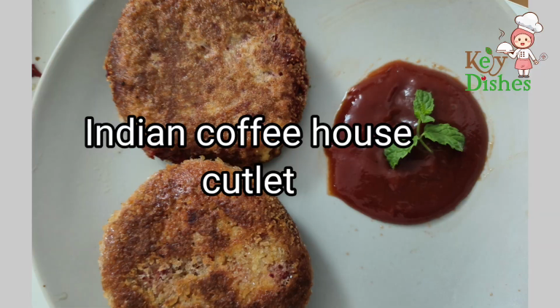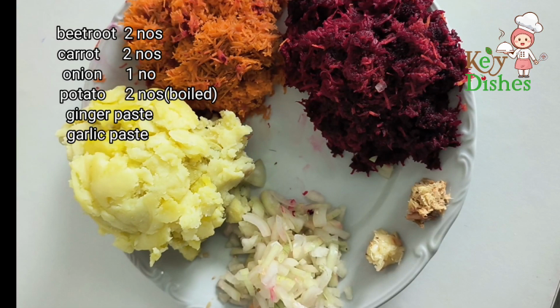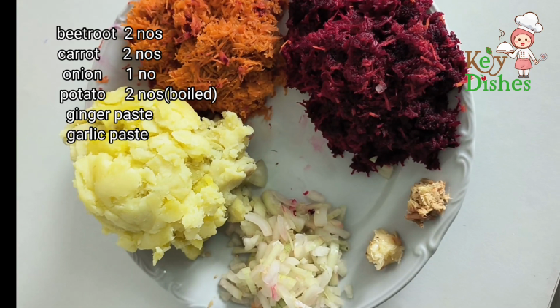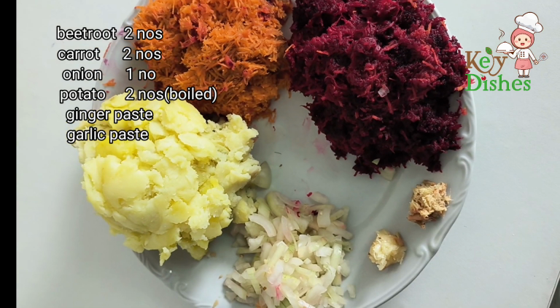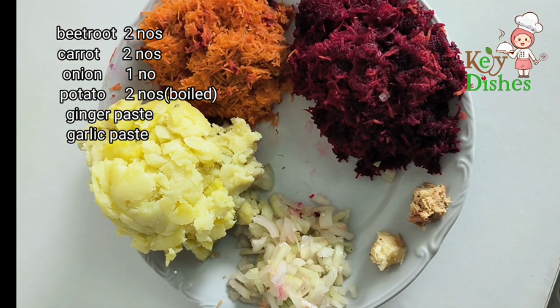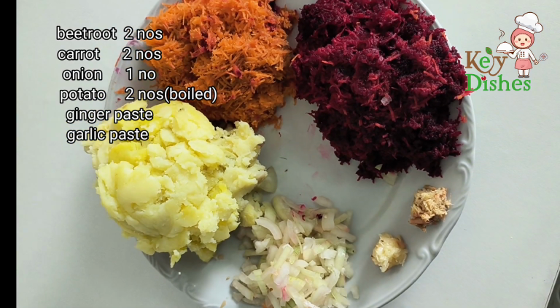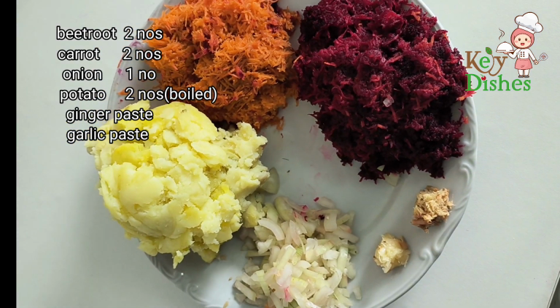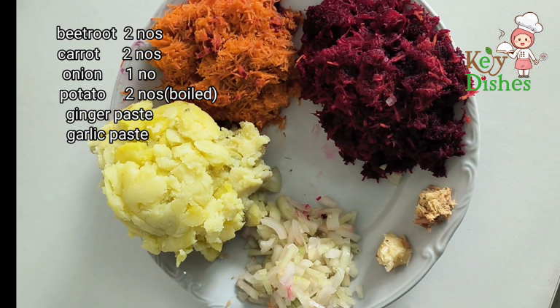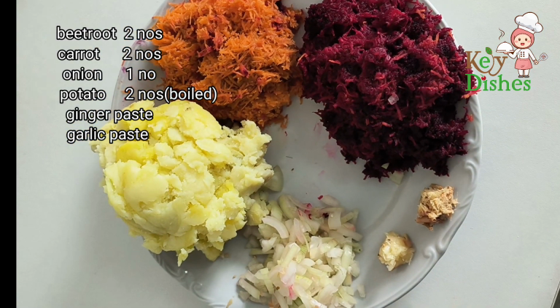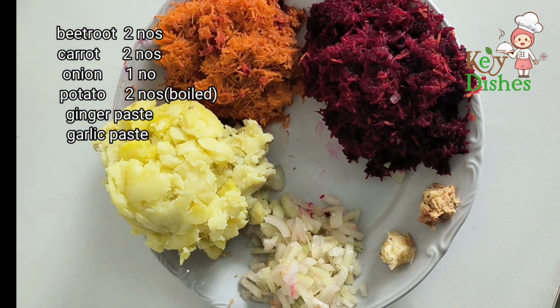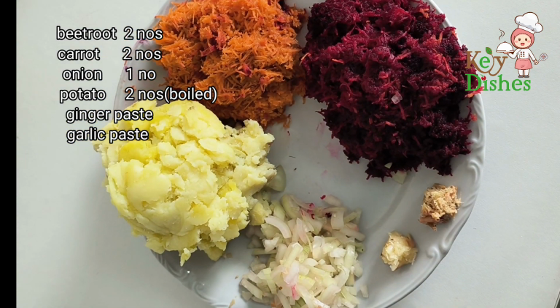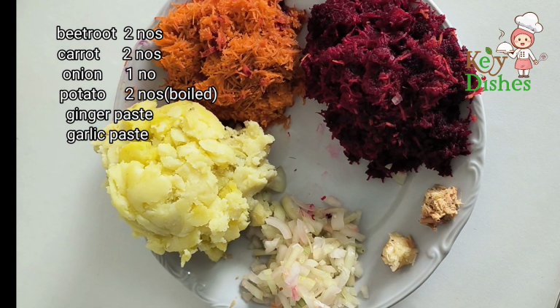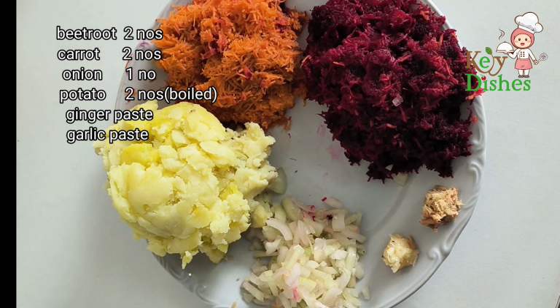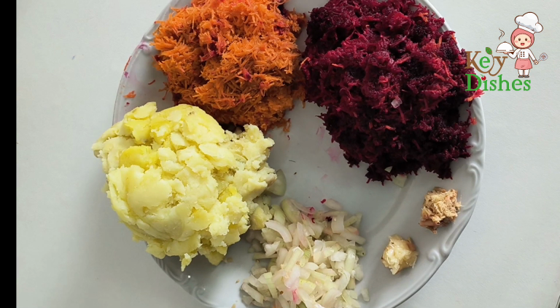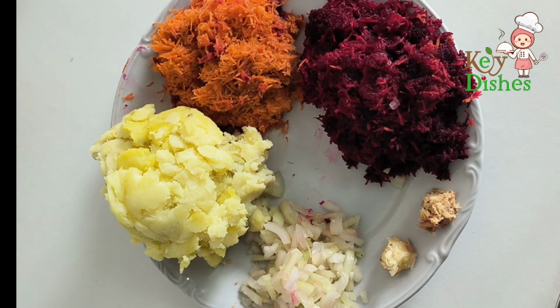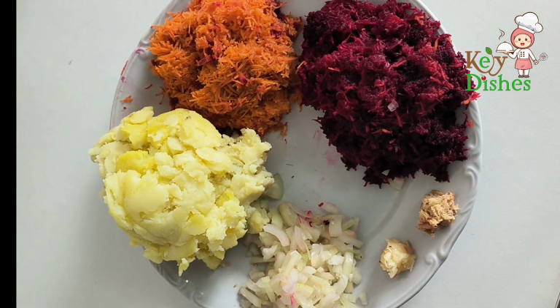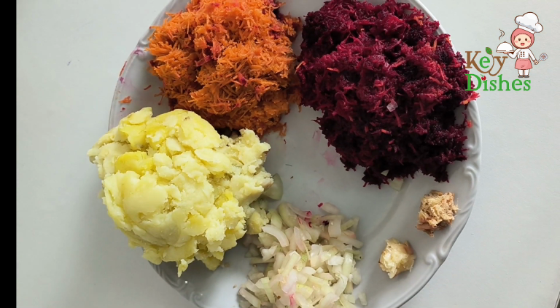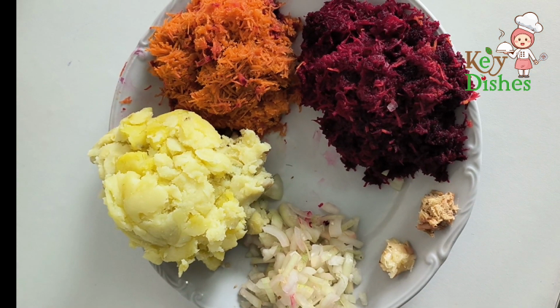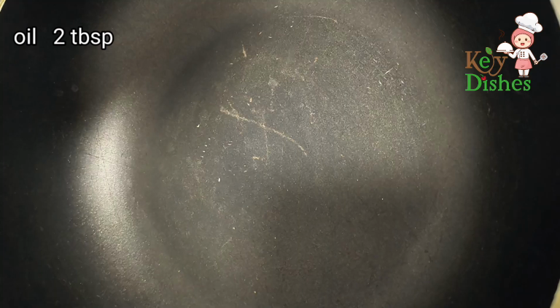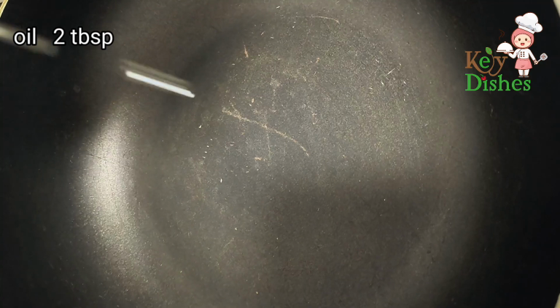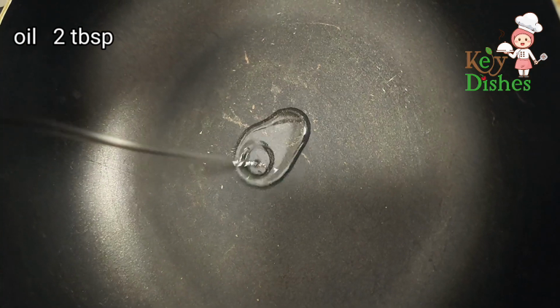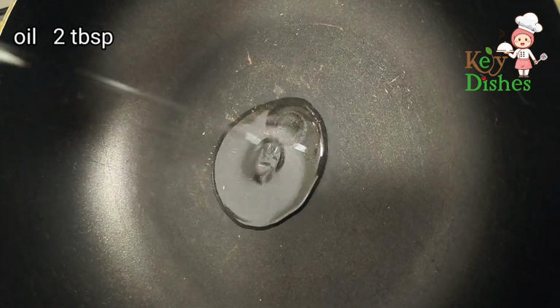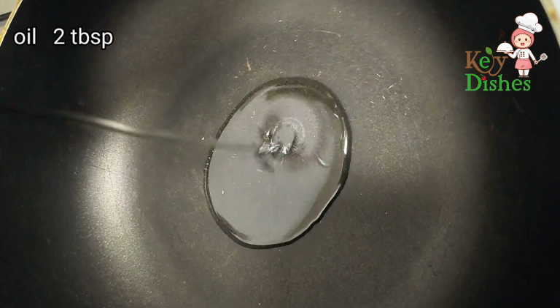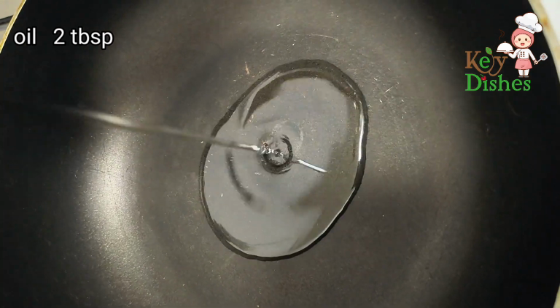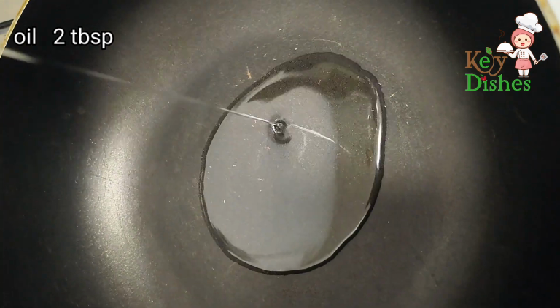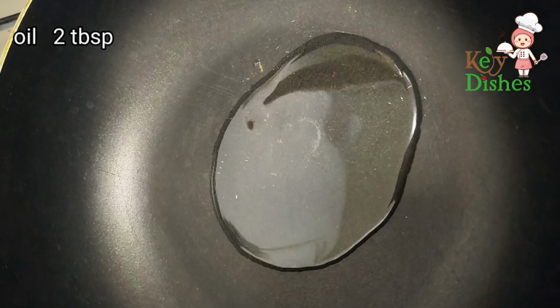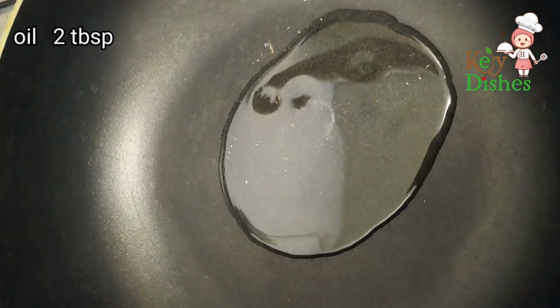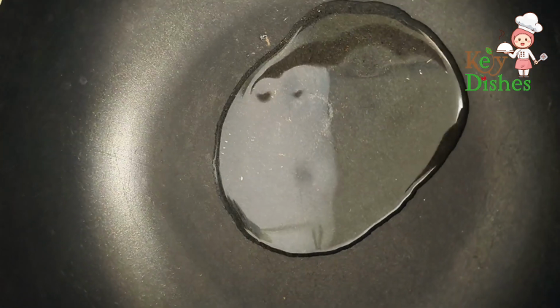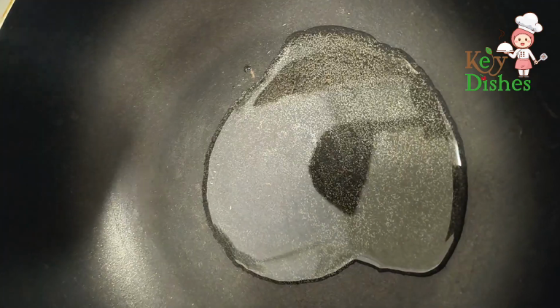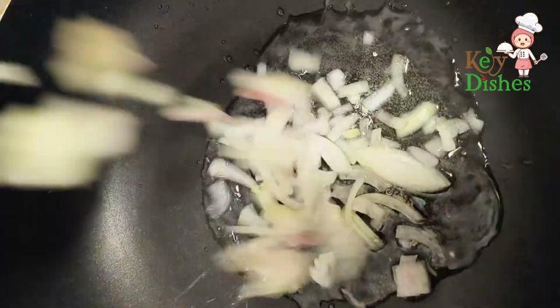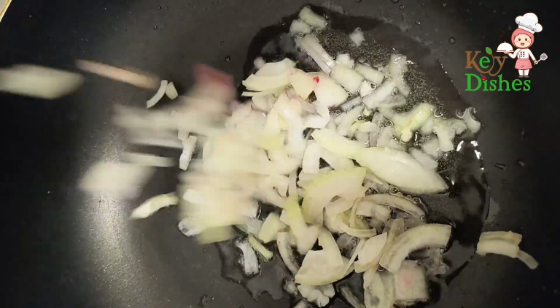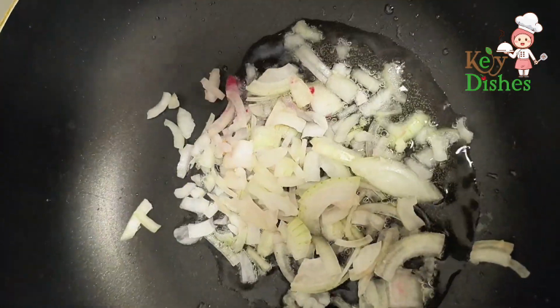Grated beetroot and carrots, finely chopped onion, and ginger garlic paste are prepared first. Pour two tablespoons of oil into the pan. After the oil is hot, add the ingredients one by one.